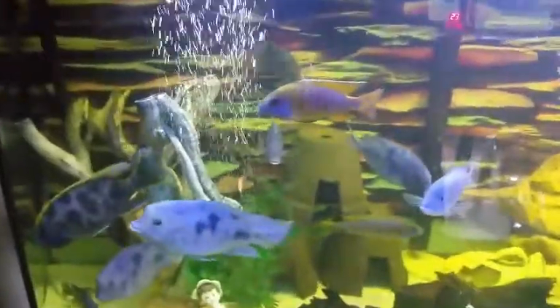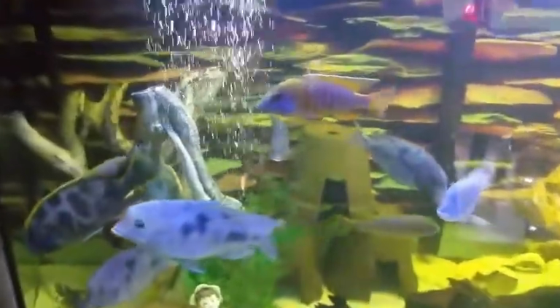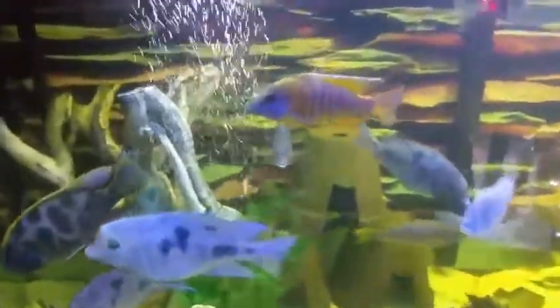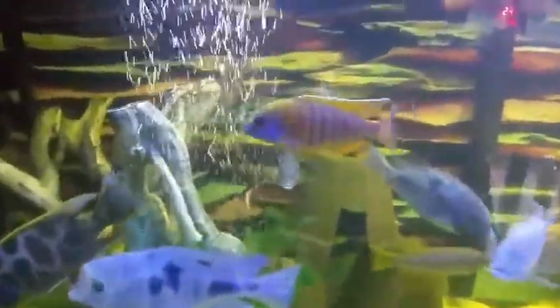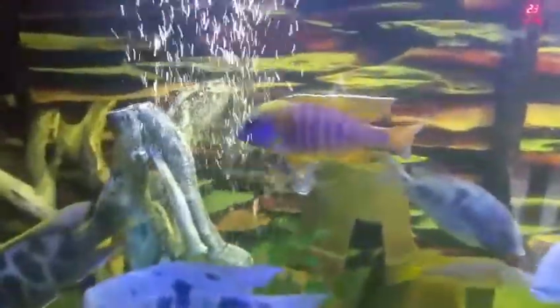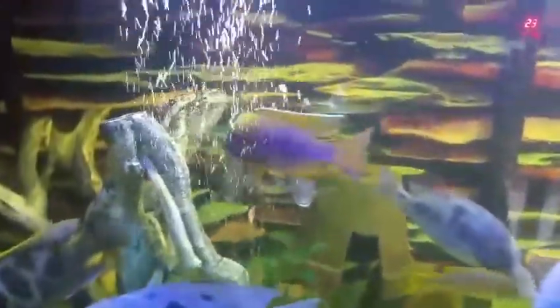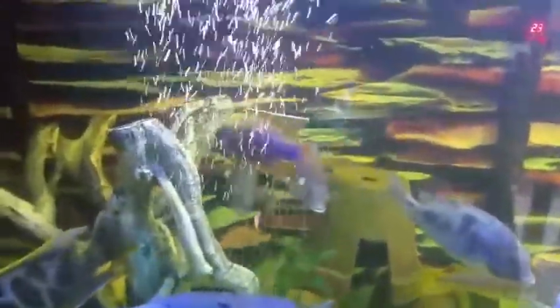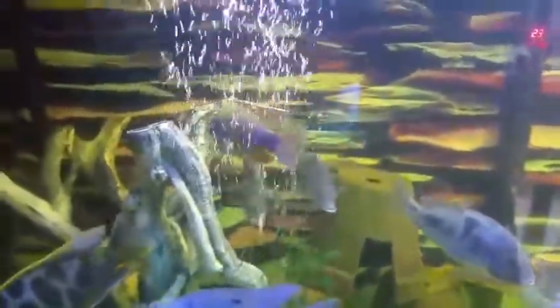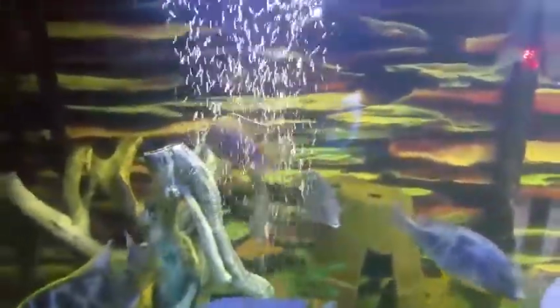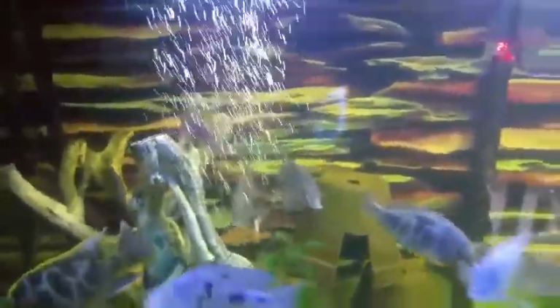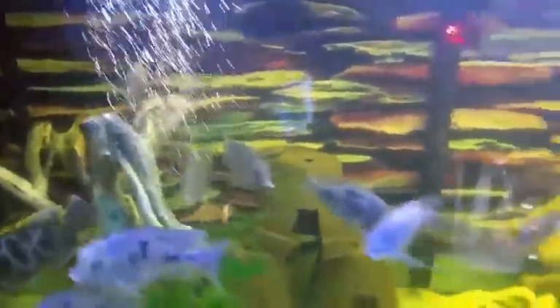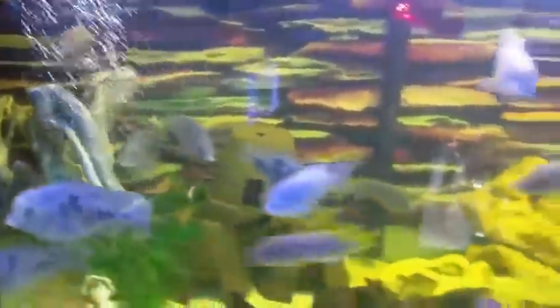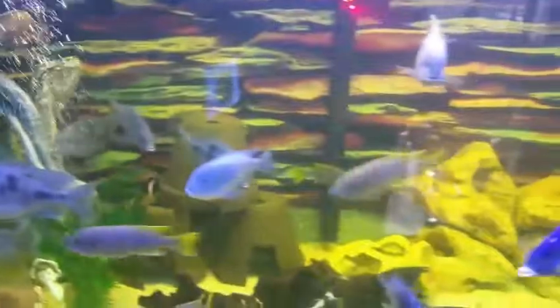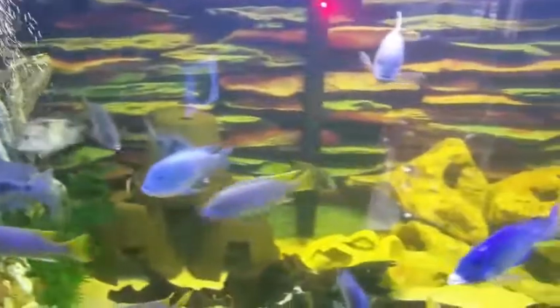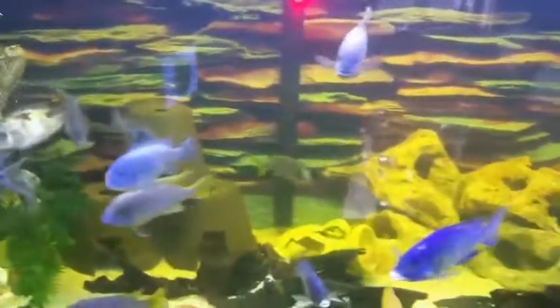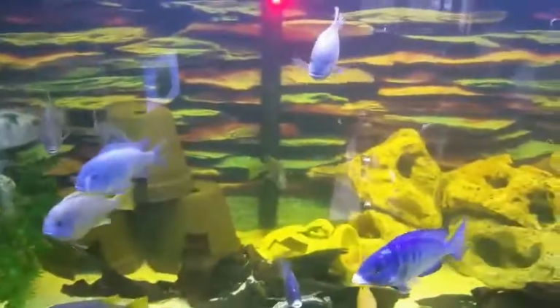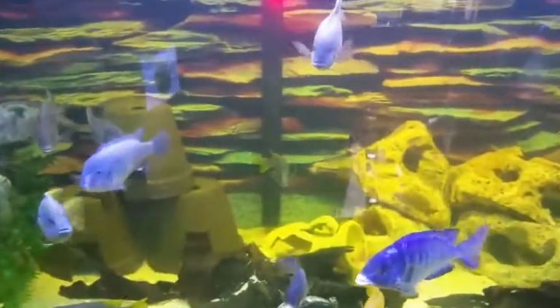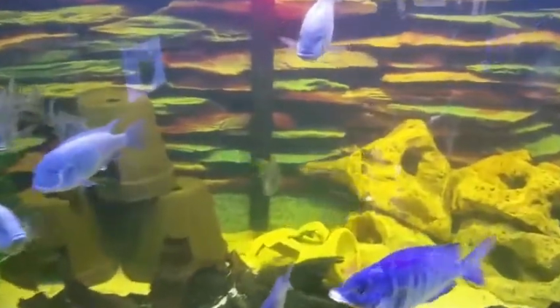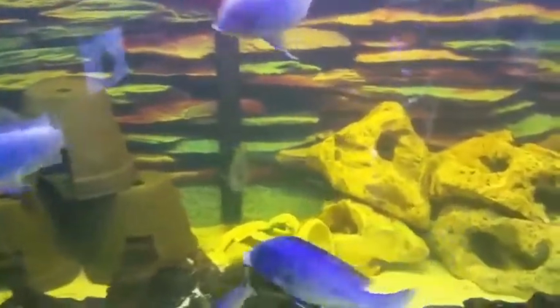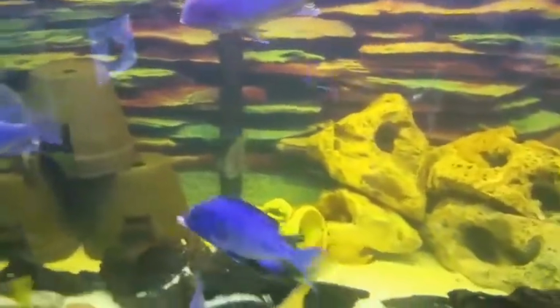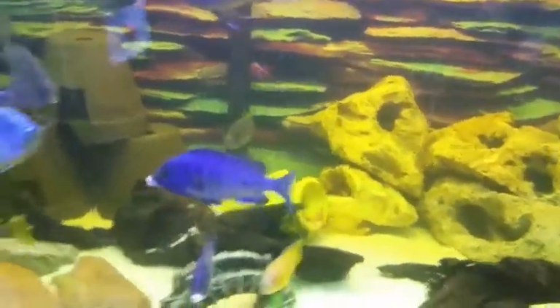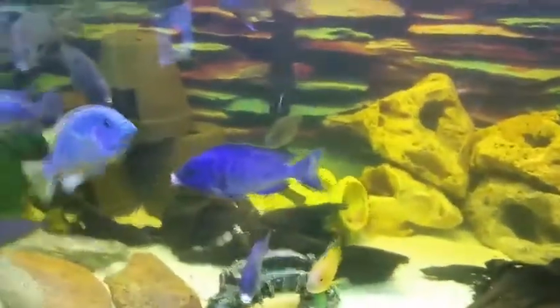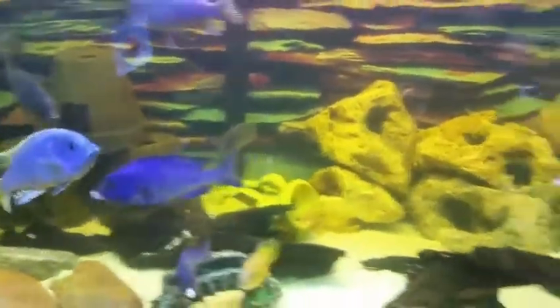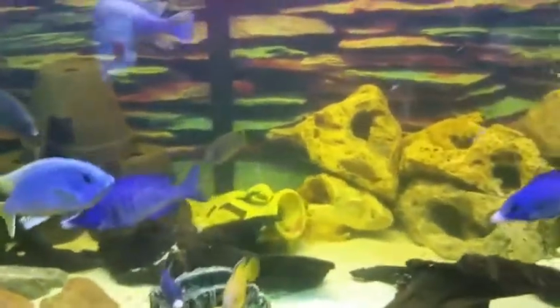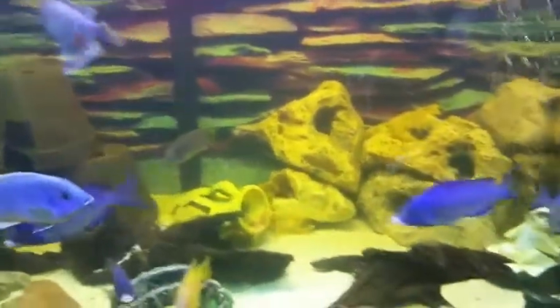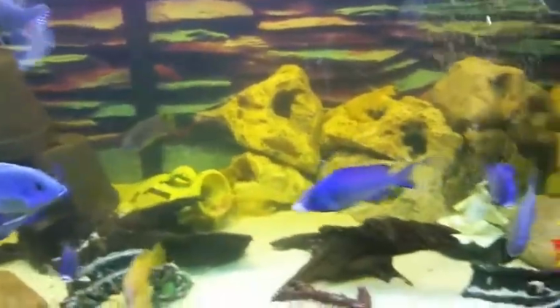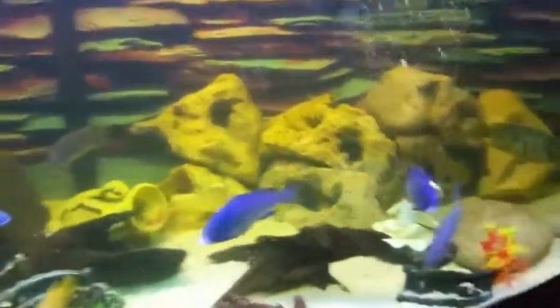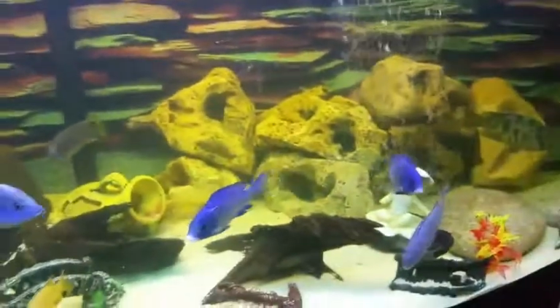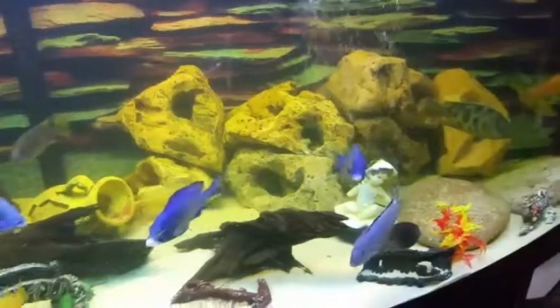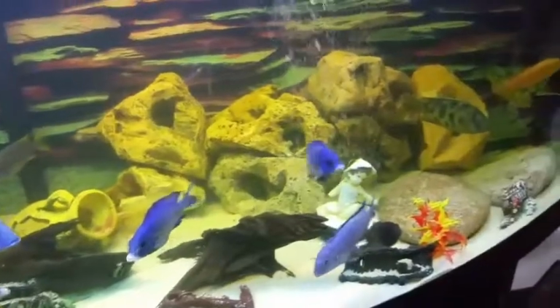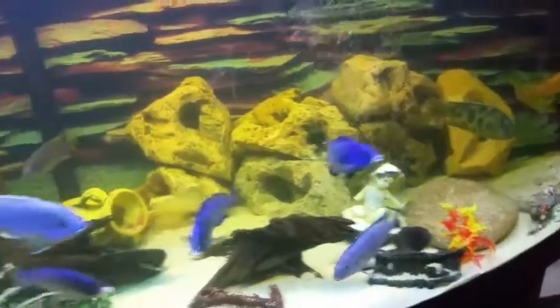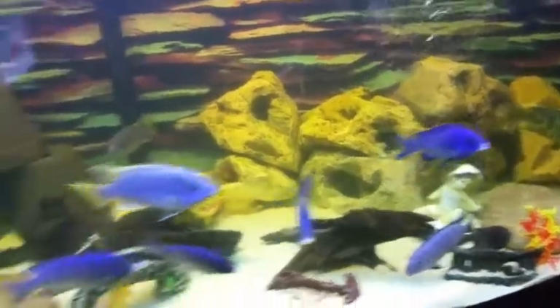He's showing really nice colours now — my peacock. There's two little guys, new additions I got into it, but they seem to be hiding in the rocks at the moment.